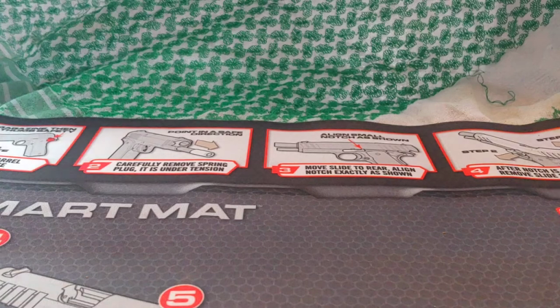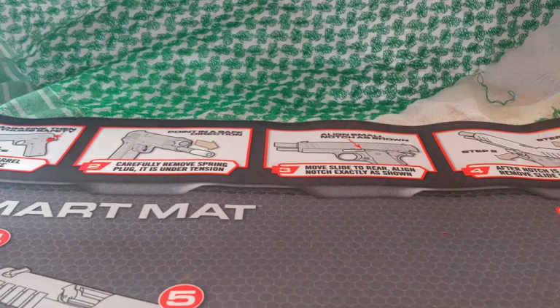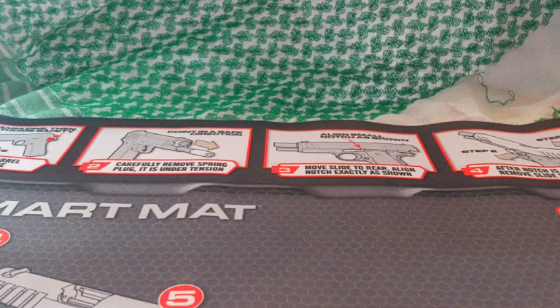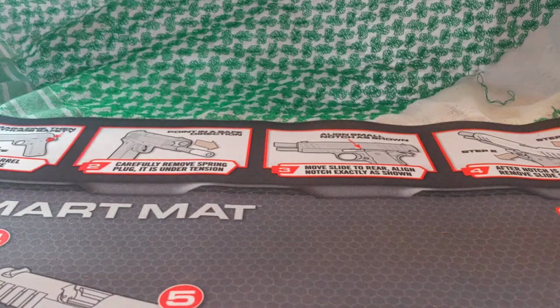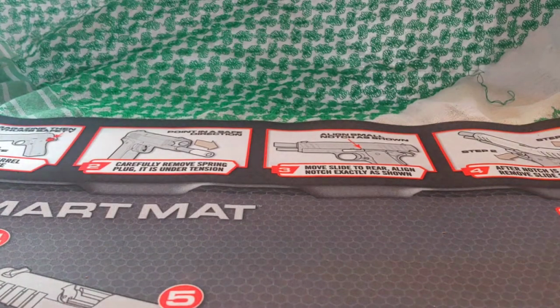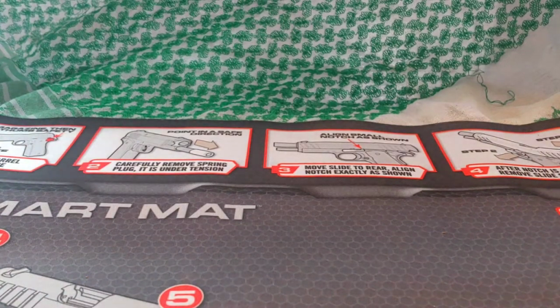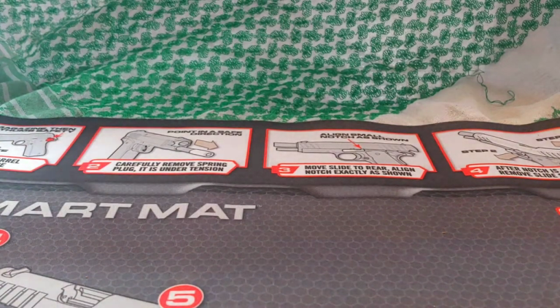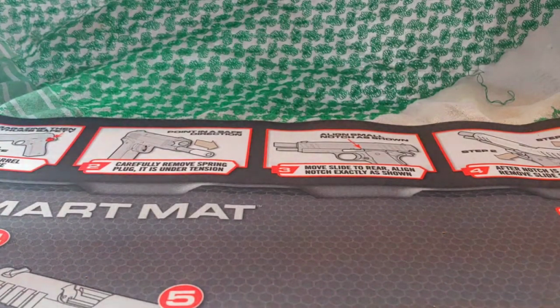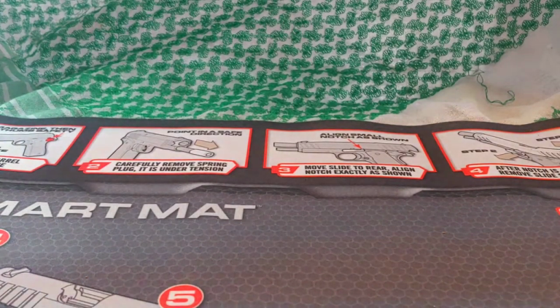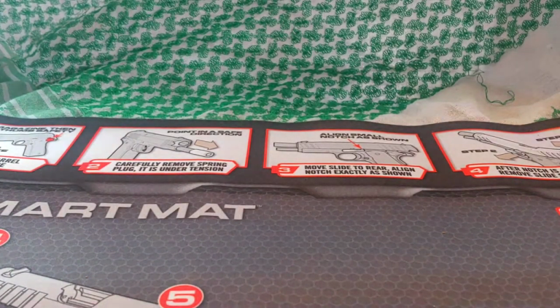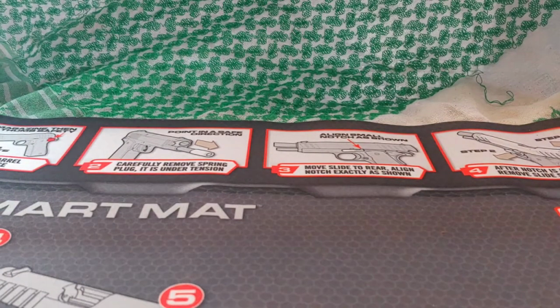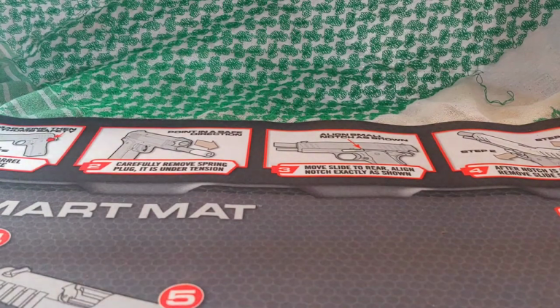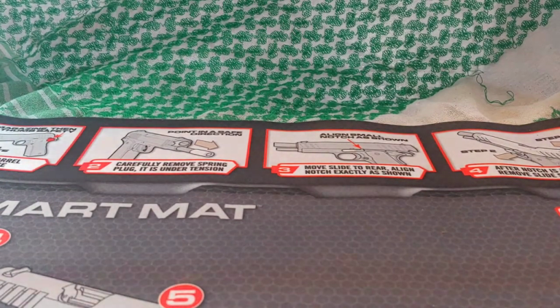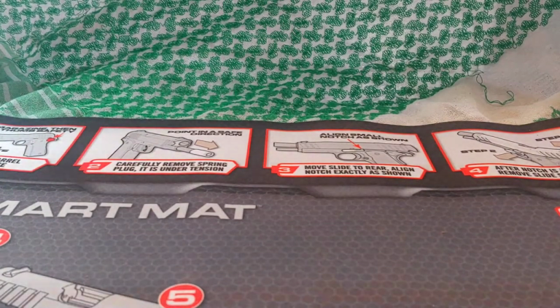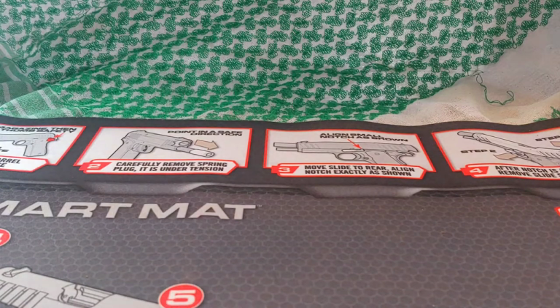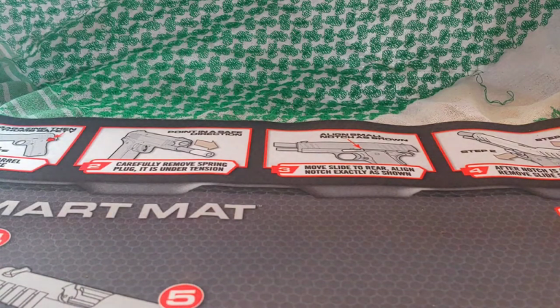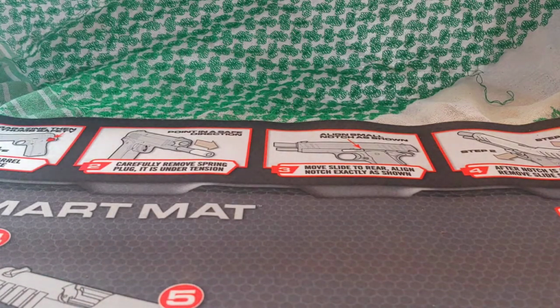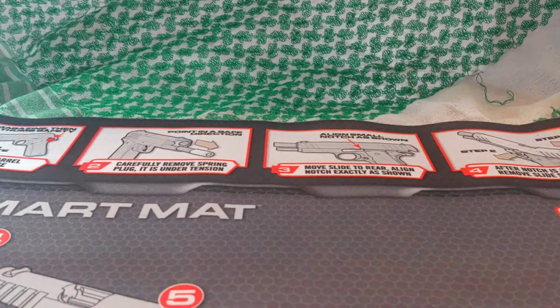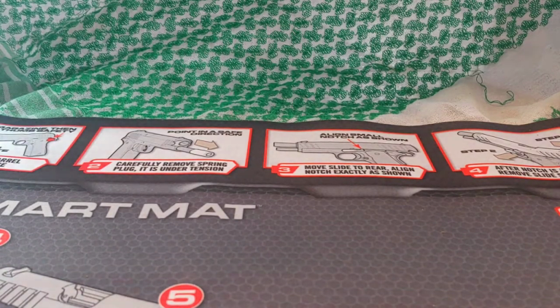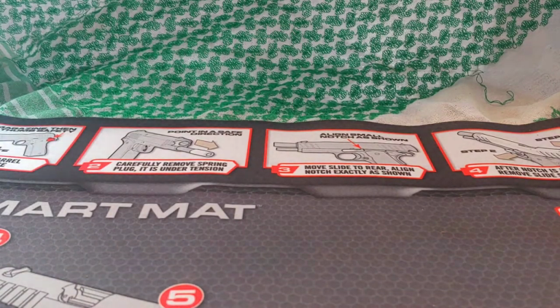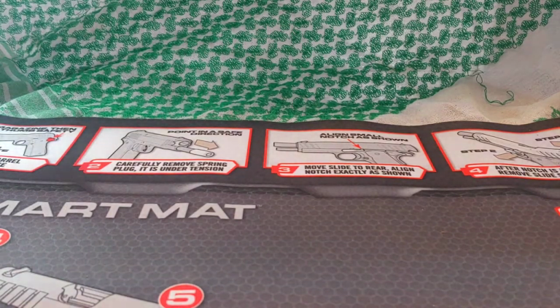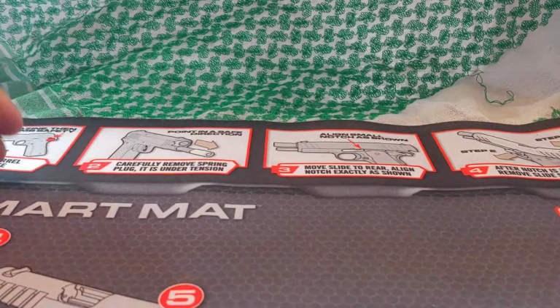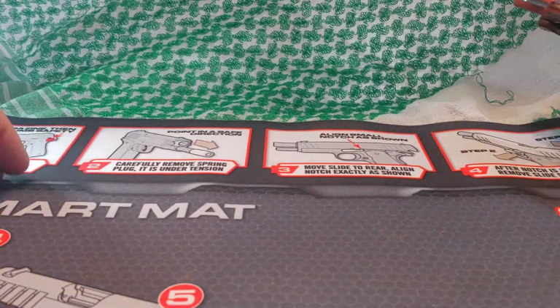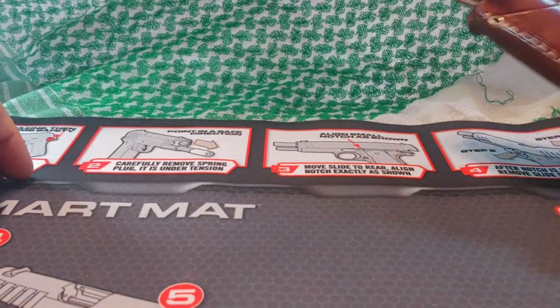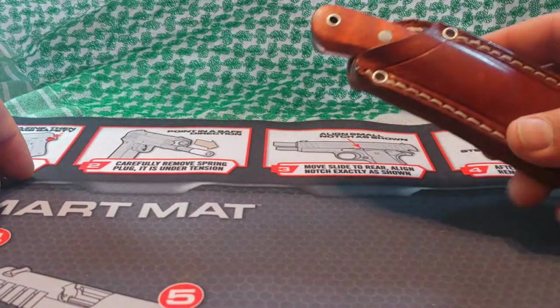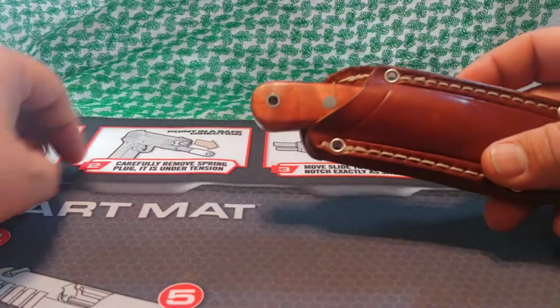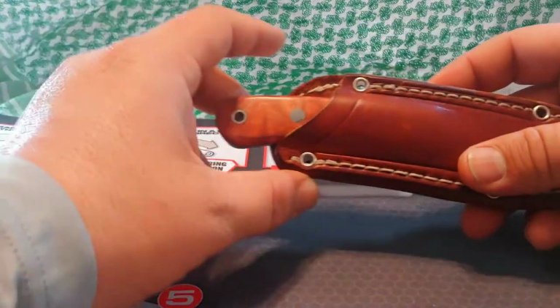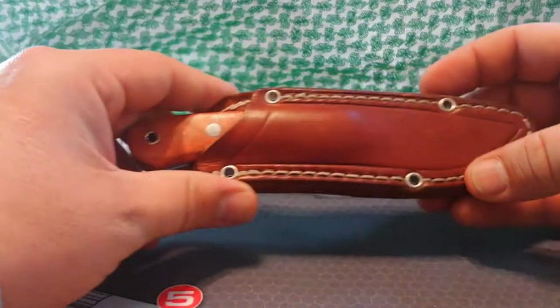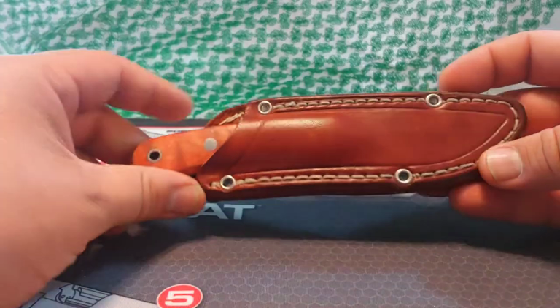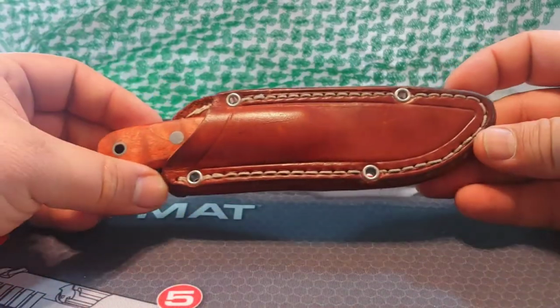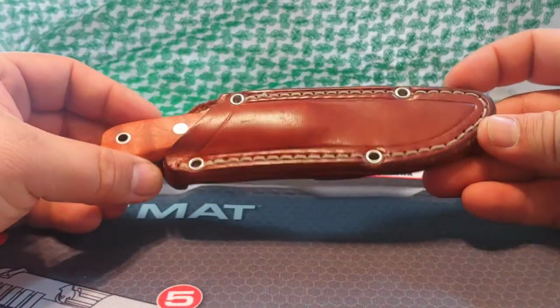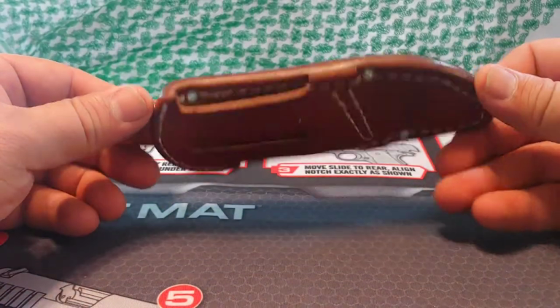Morning YouTube, this is a Dirty Paws production review video. I have a review of an EDC fixed blade knife that I wanted to talk about today, and this little guy just happens to be it.